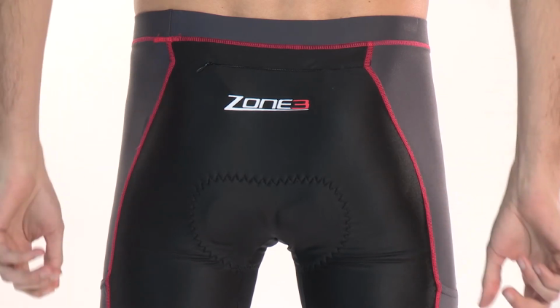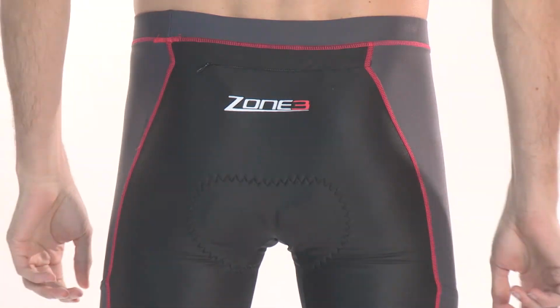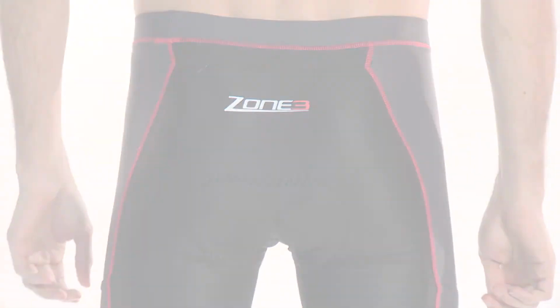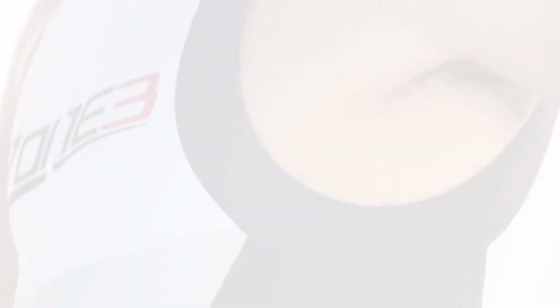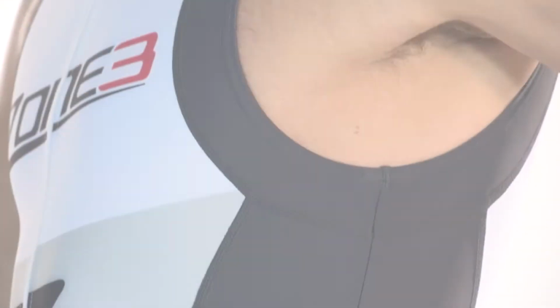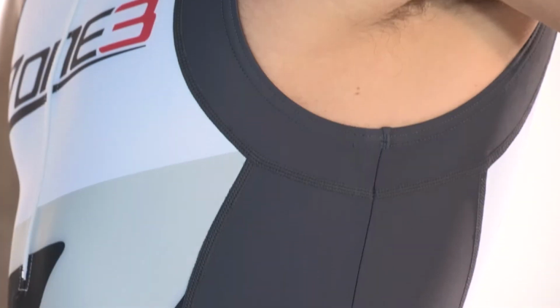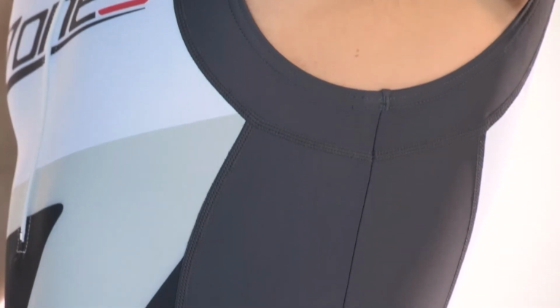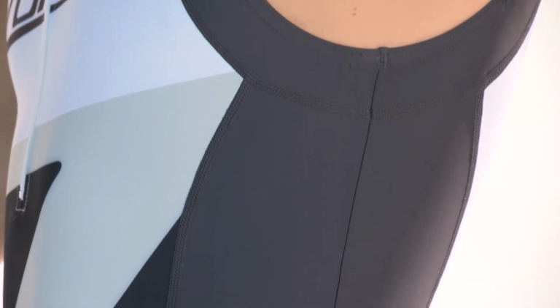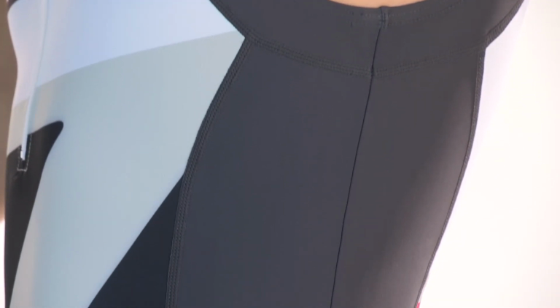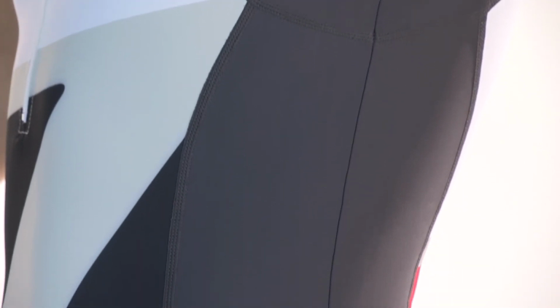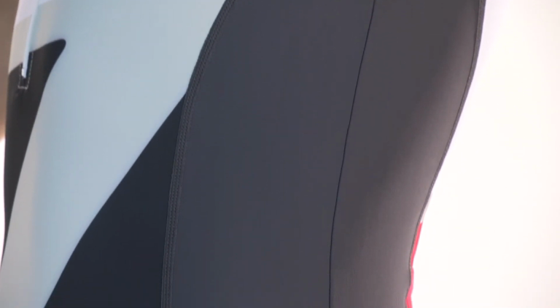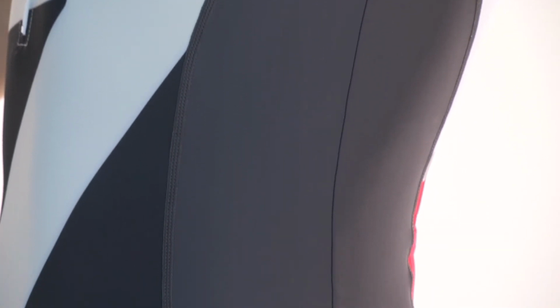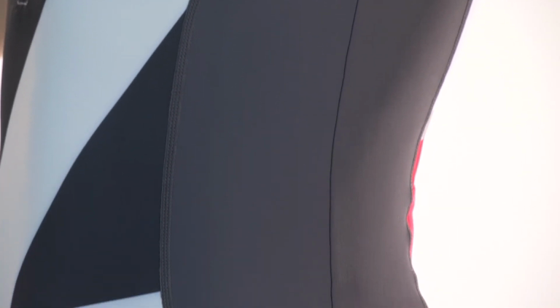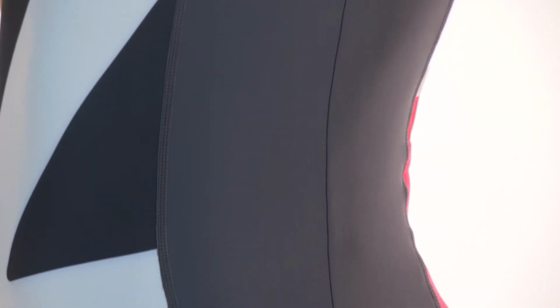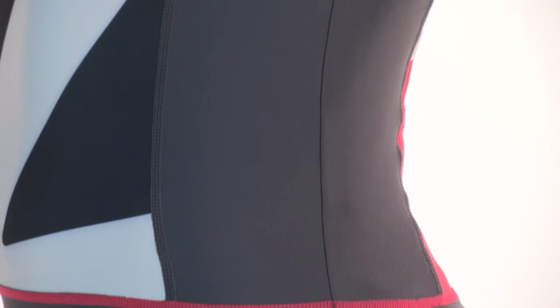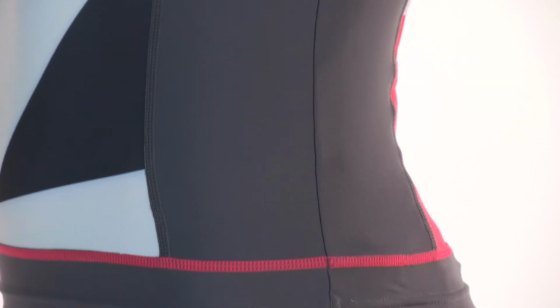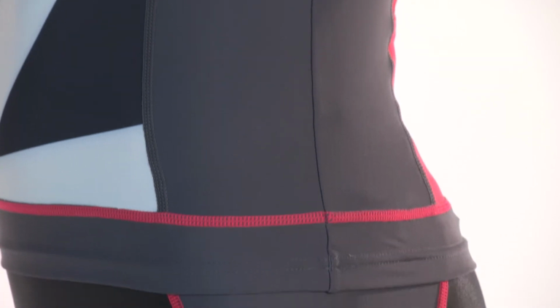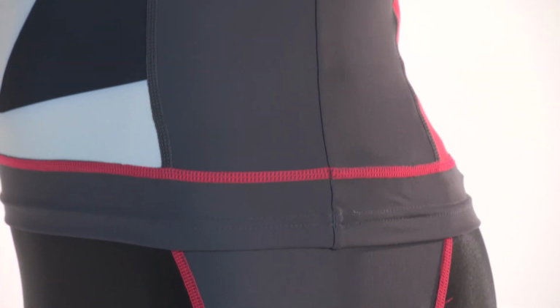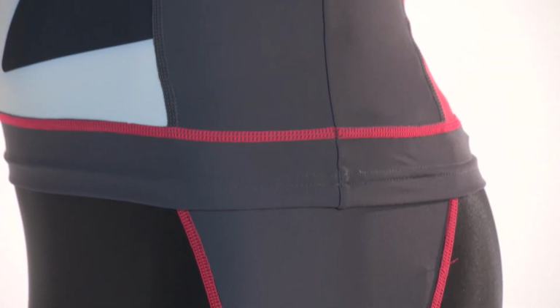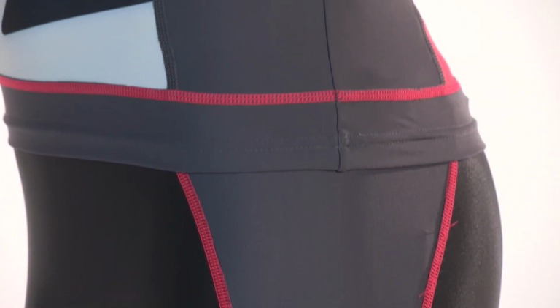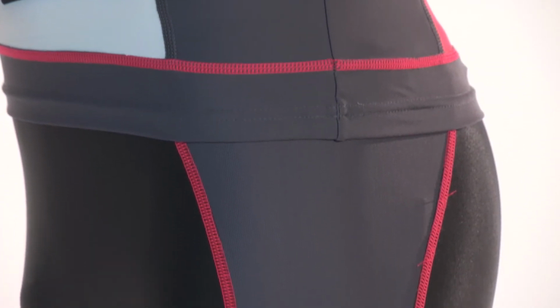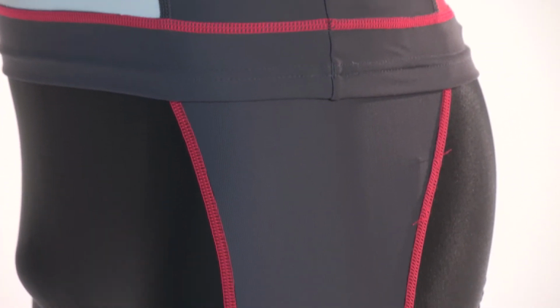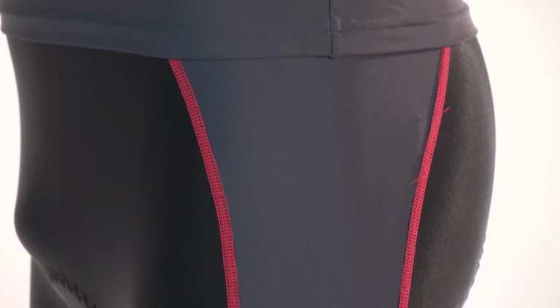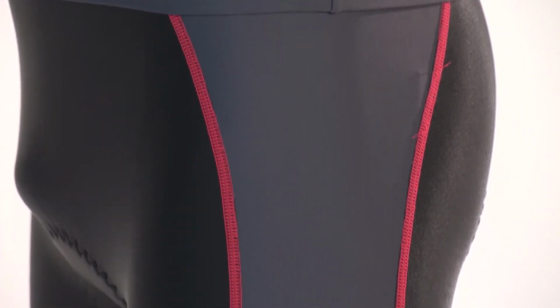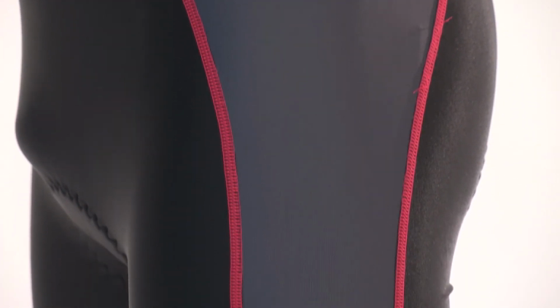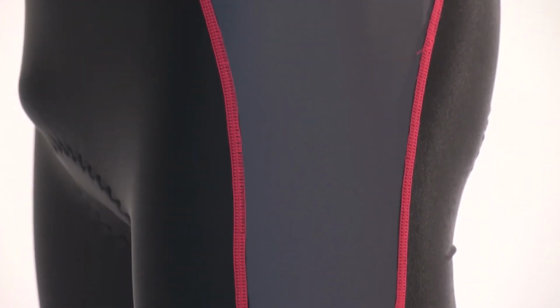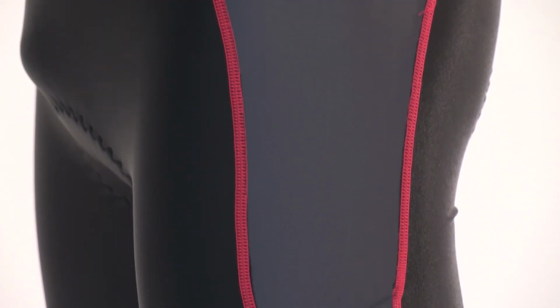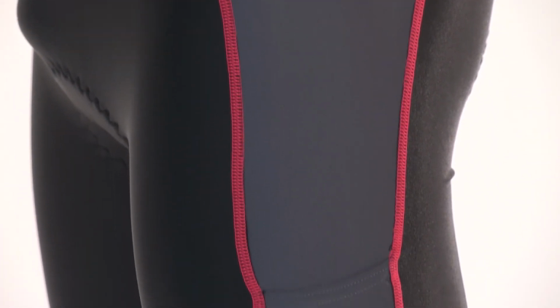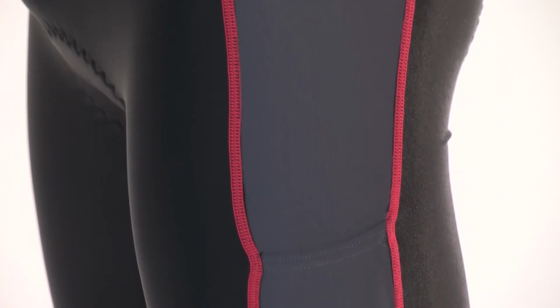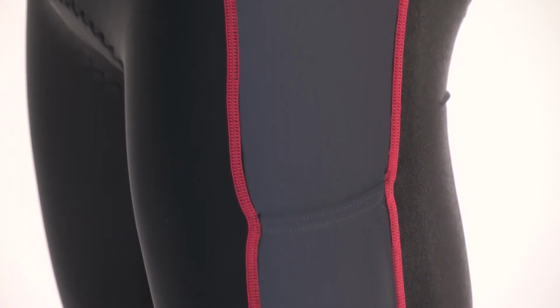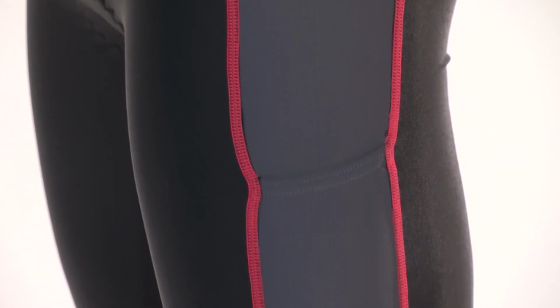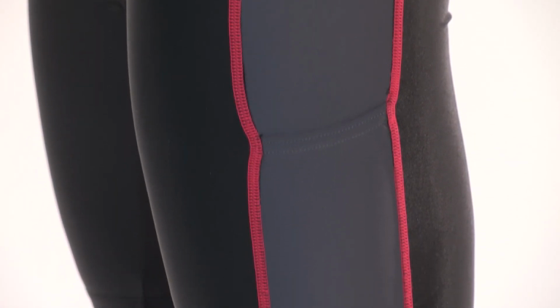The lava shorts and top have taken a lot of research and development to get them where they are today. Racing this distance is no easy task, so we hope that these shorts will help keep you in the best condition possible.